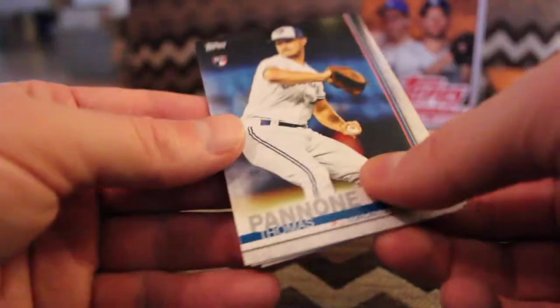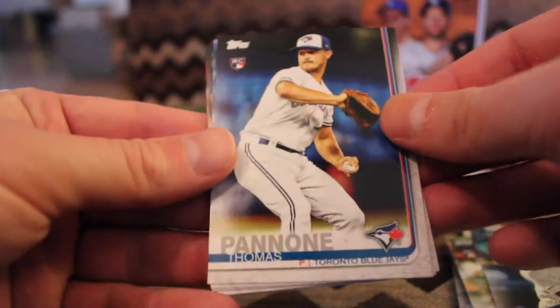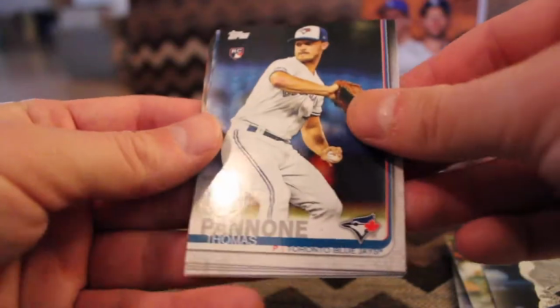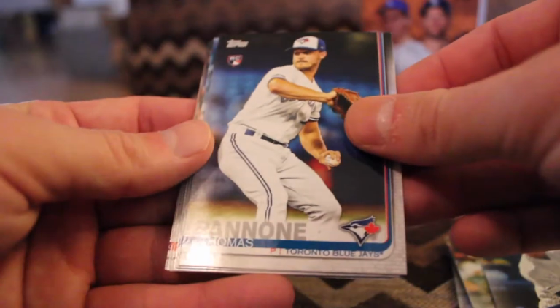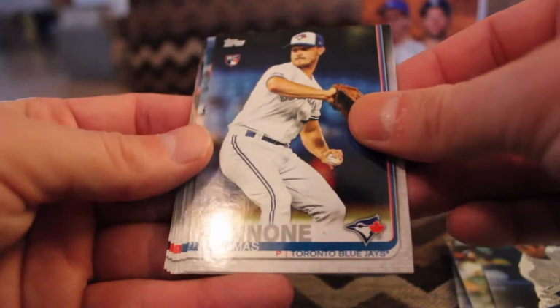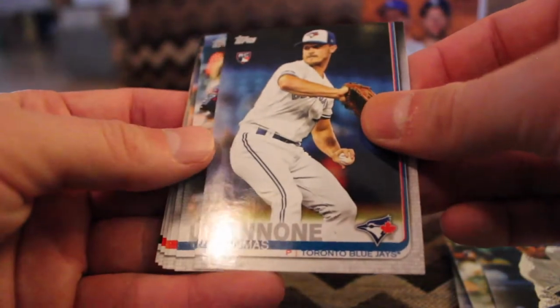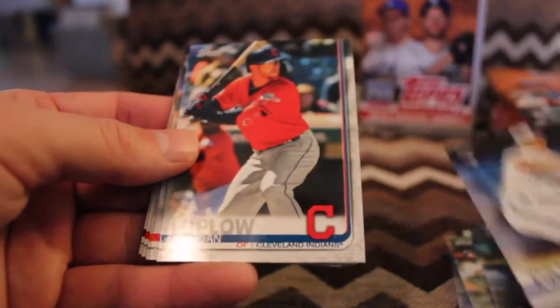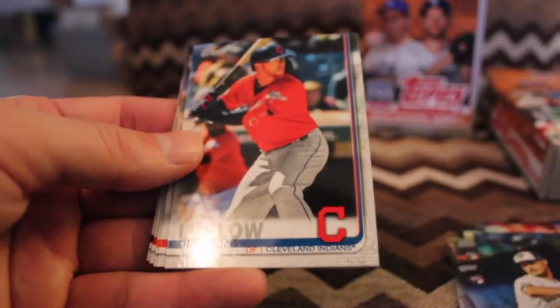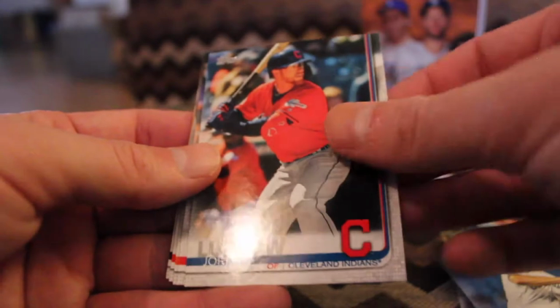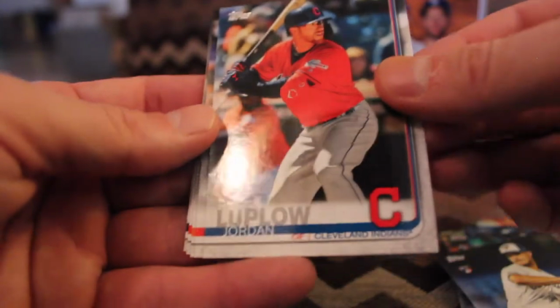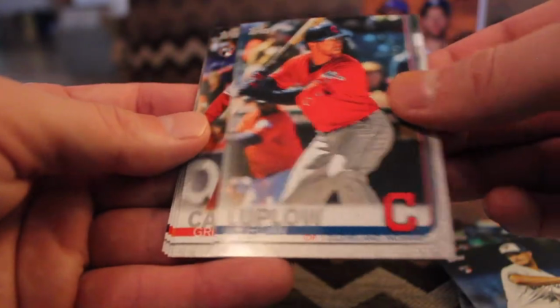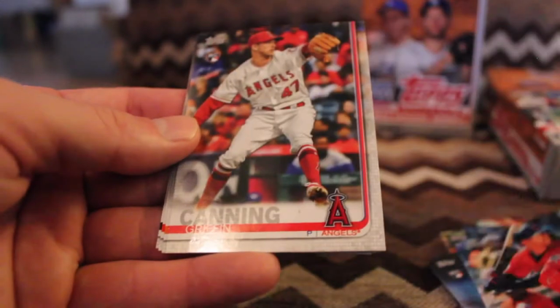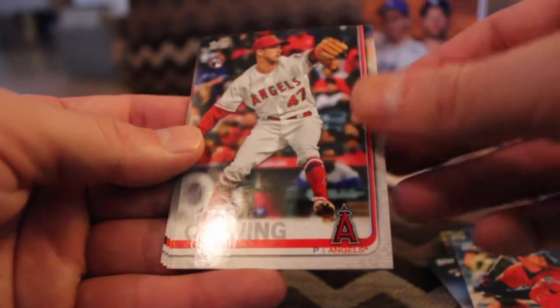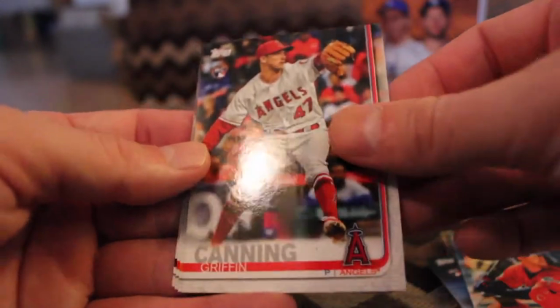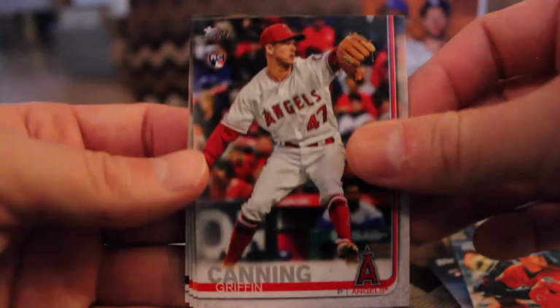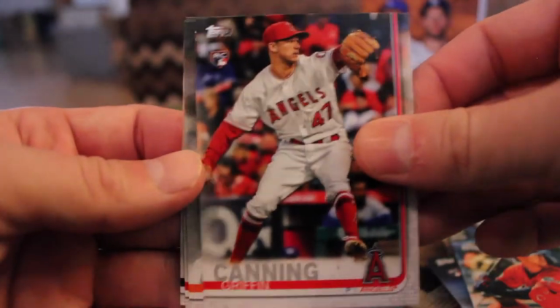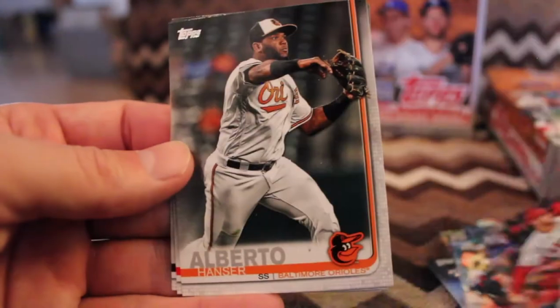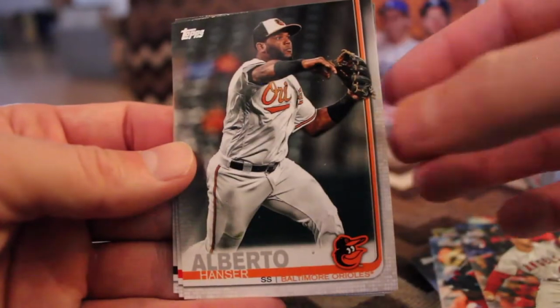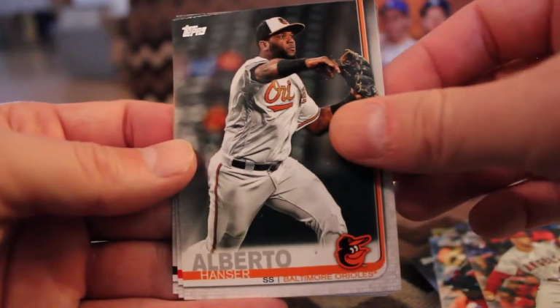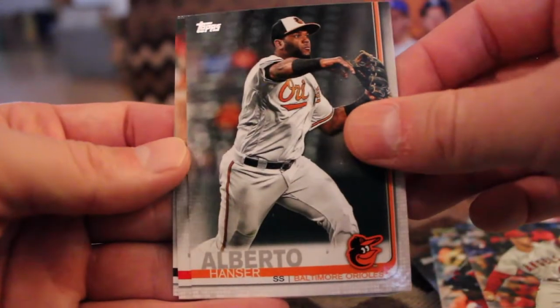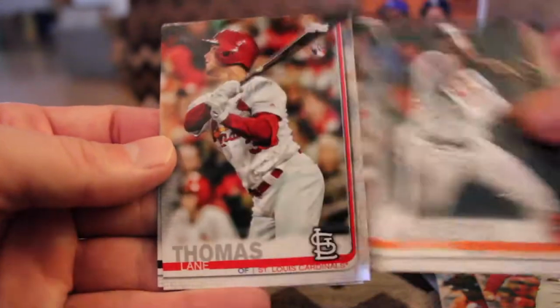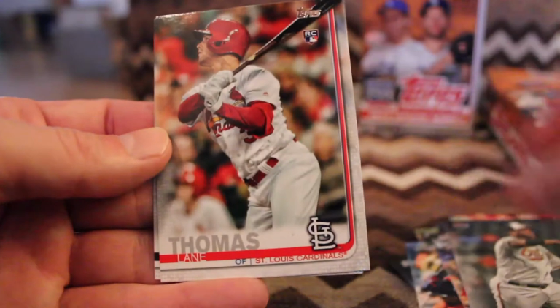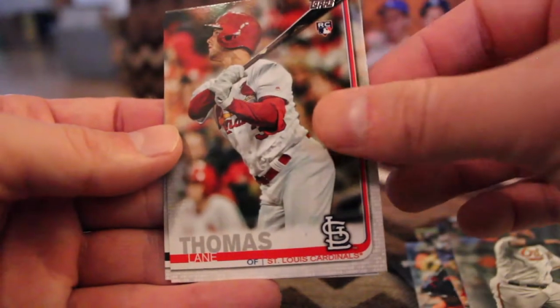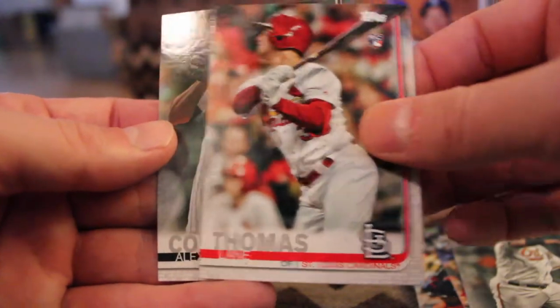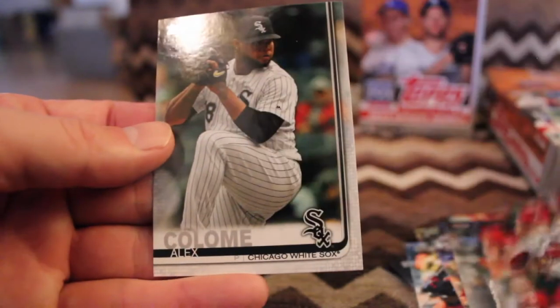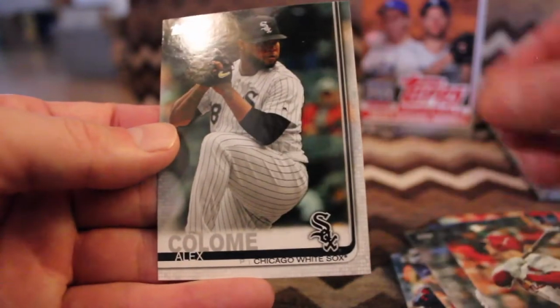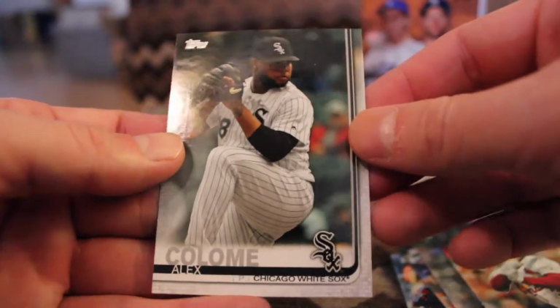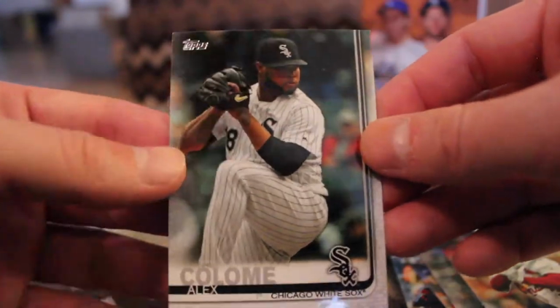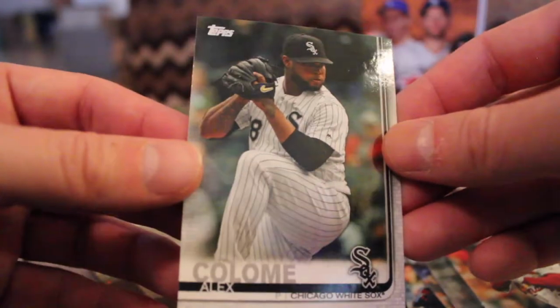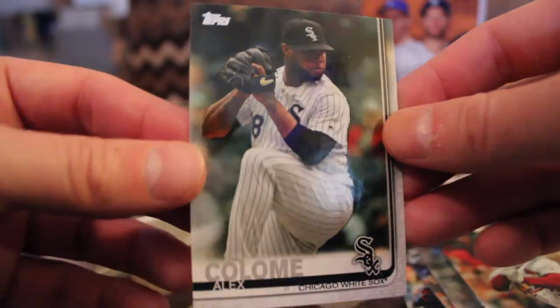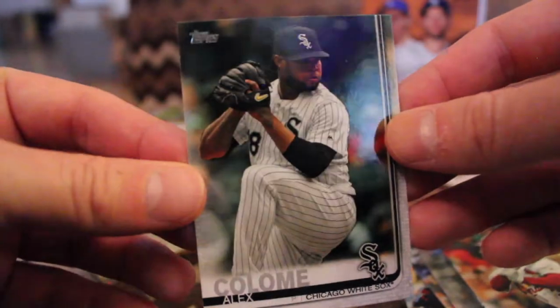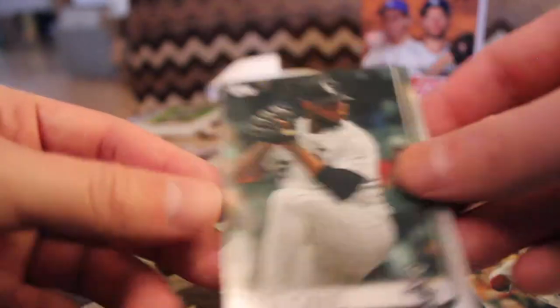The rookie of Thomas Pannone. Jordan Leplau. Griffin Koenig. Hanser Alberto. Lane Thomas, rookie. Lots of rookies. There's the White Sox closer, Alex Colome.